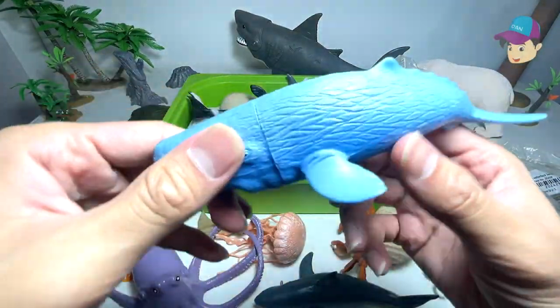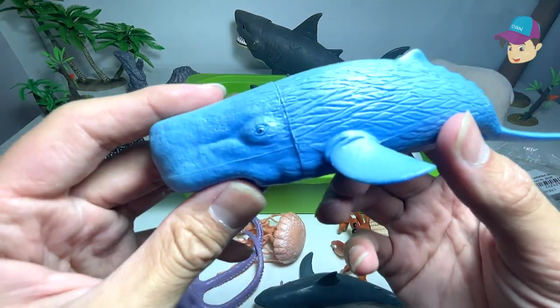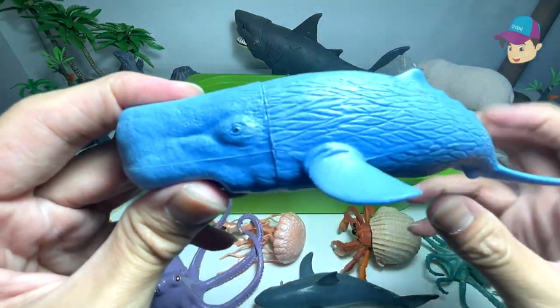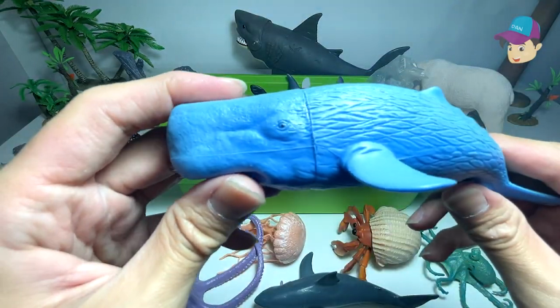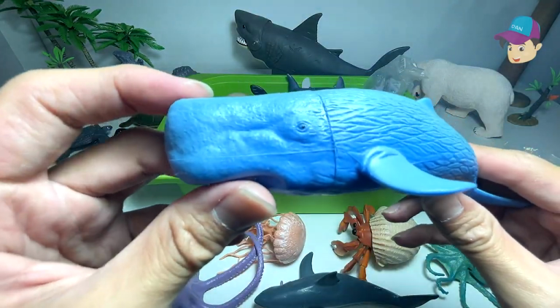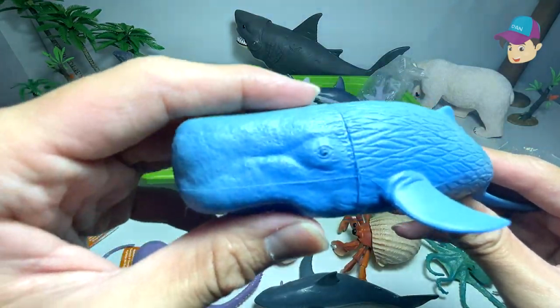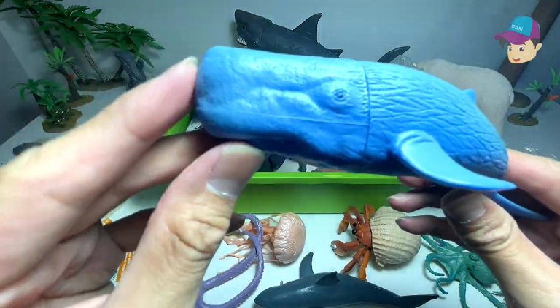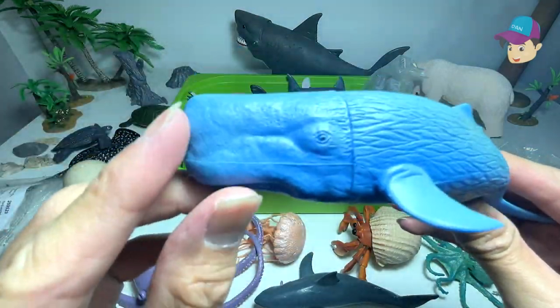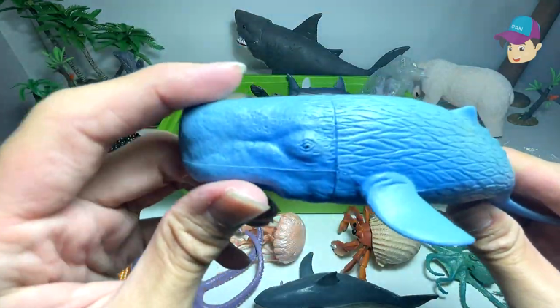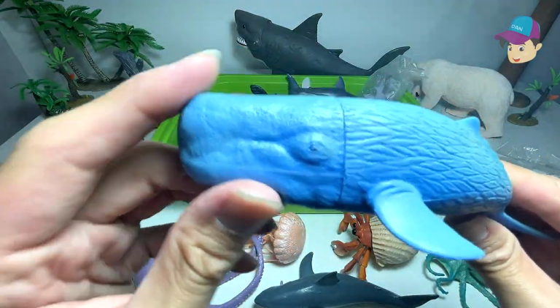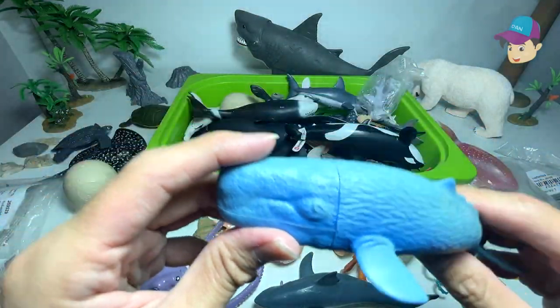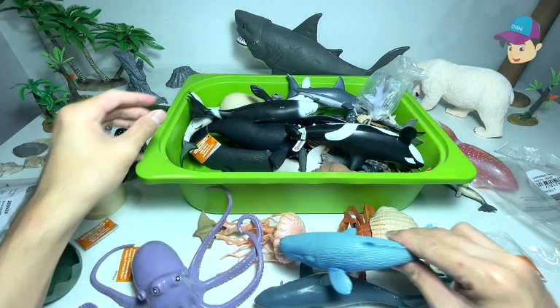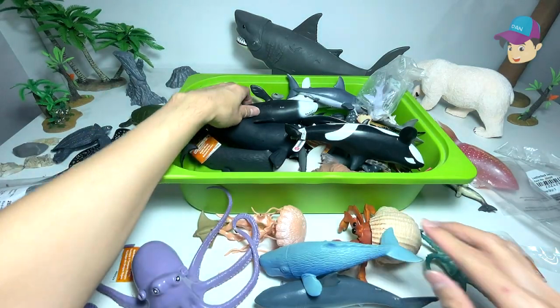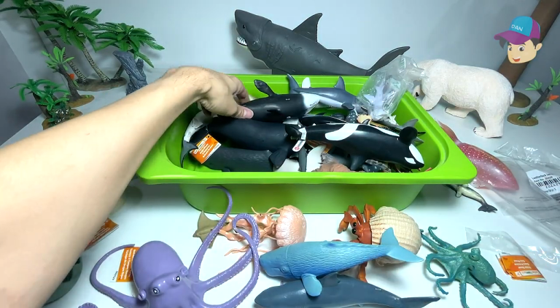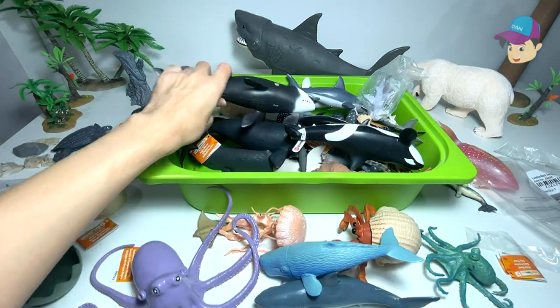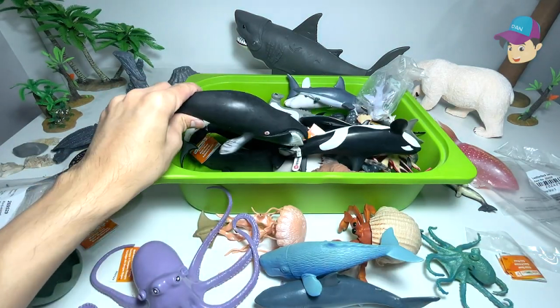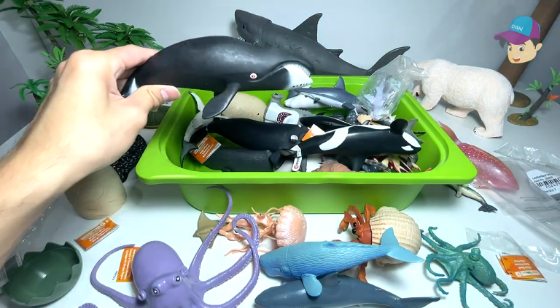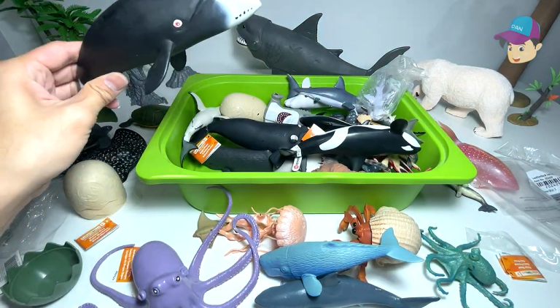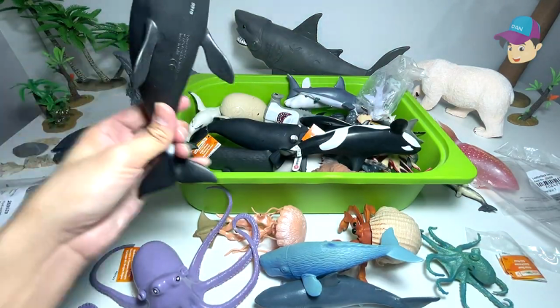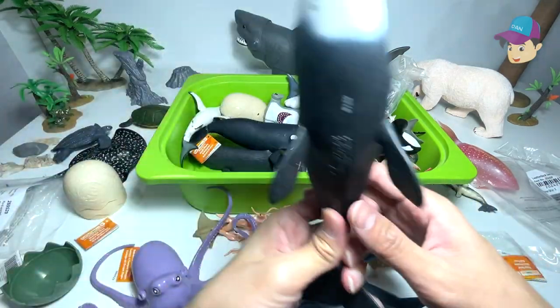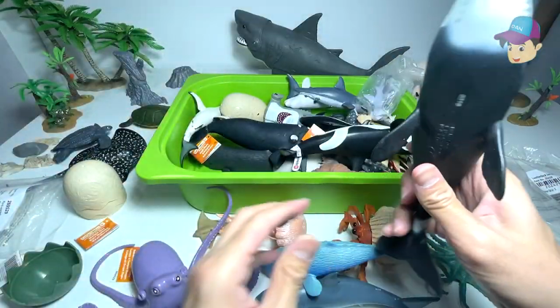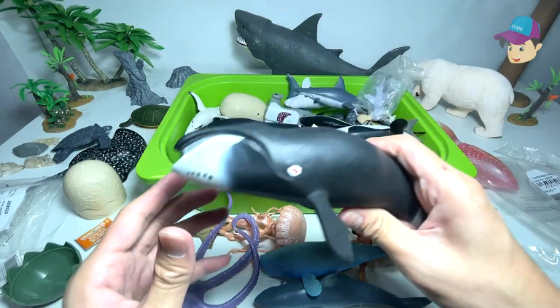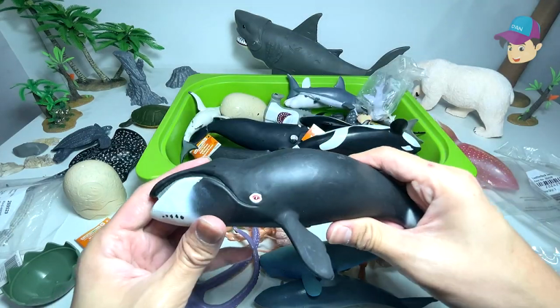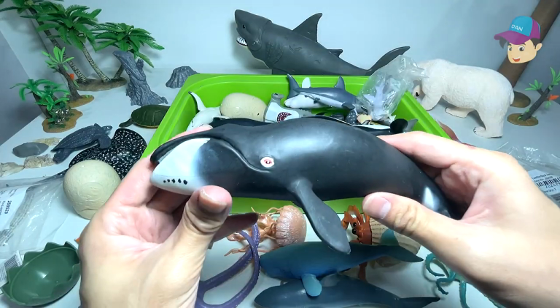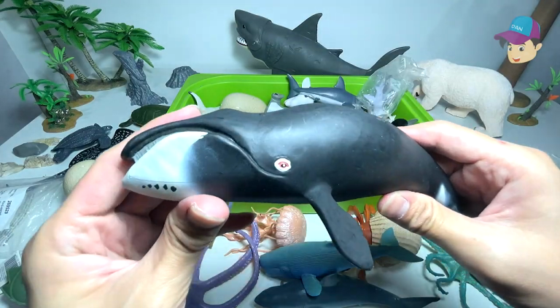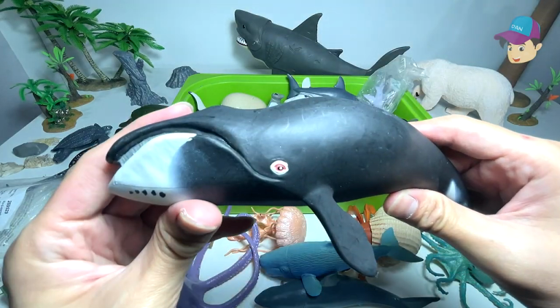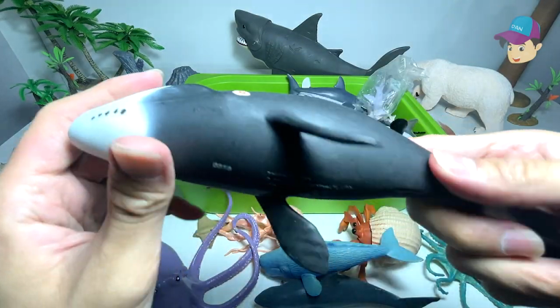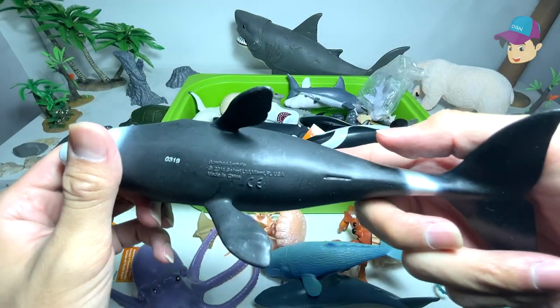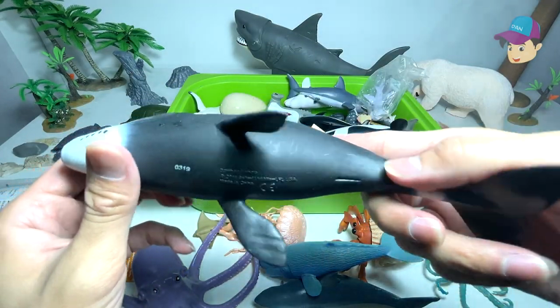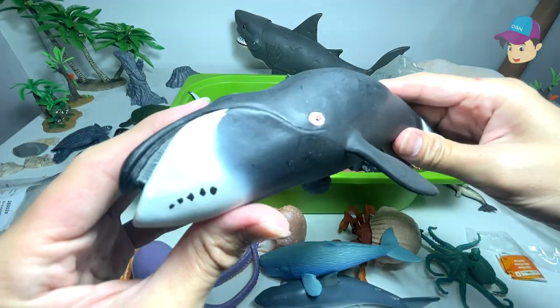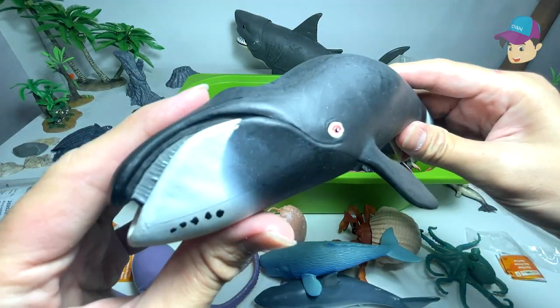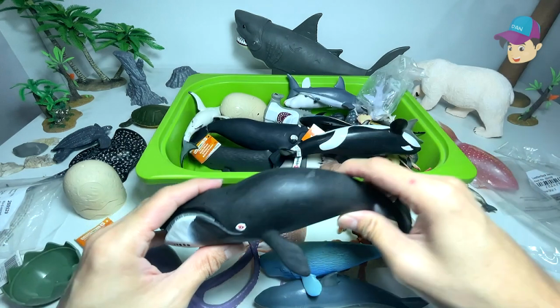A sperm whale — you can actually recognize this whale by its very squarish head. Next up, we have plenty of whales right here. This is actually a bowhead whale, if I'm not wrong. Yes, bowhead whale.